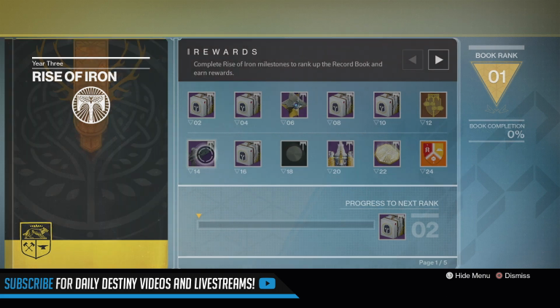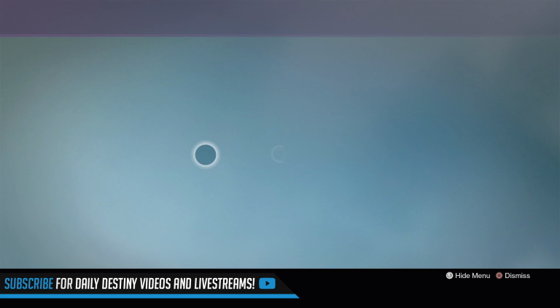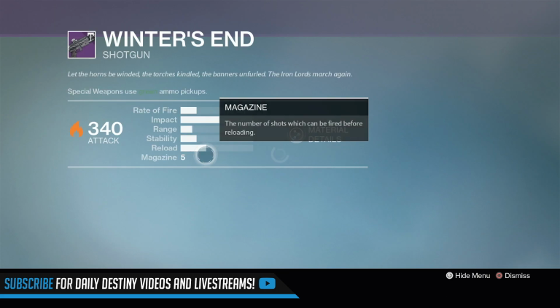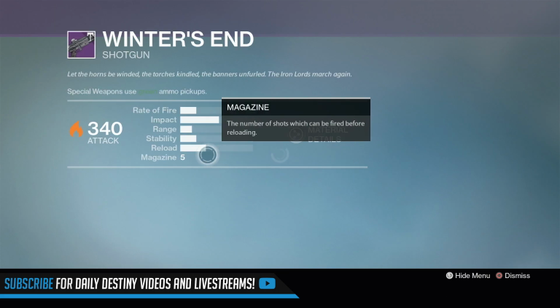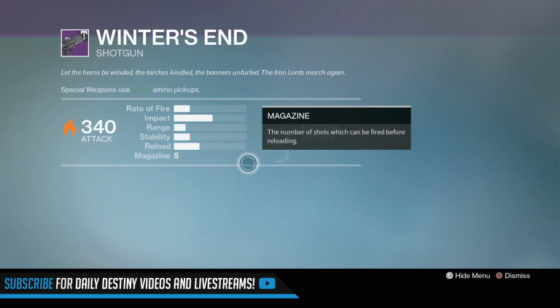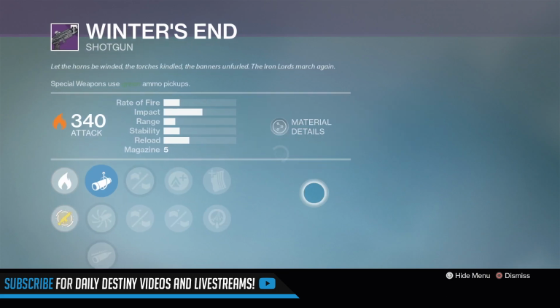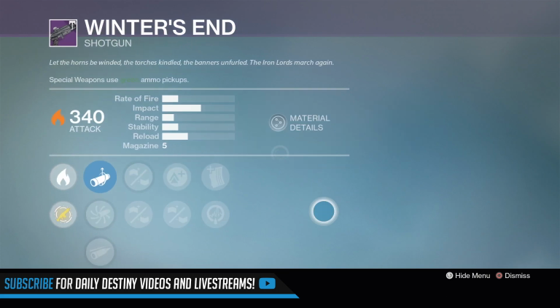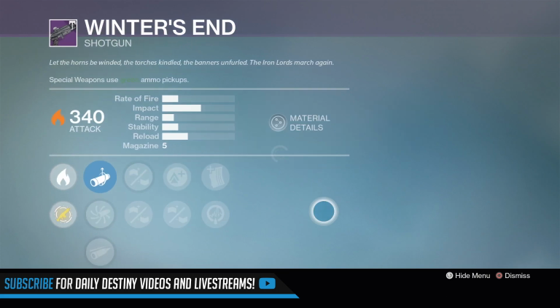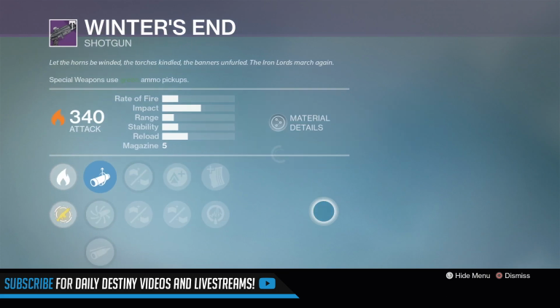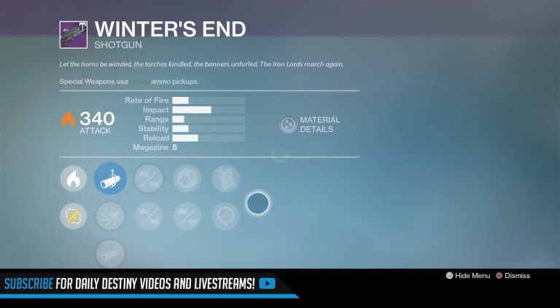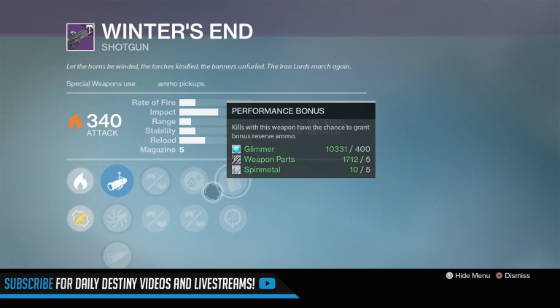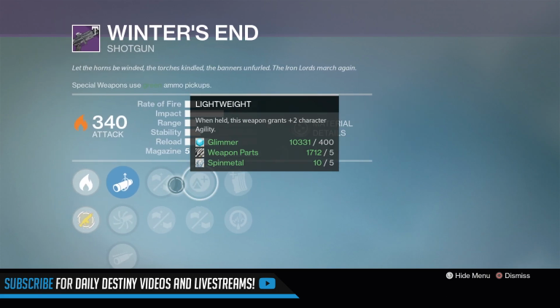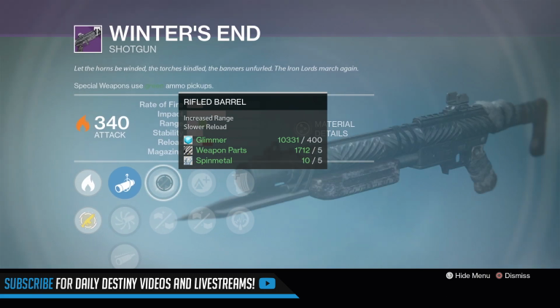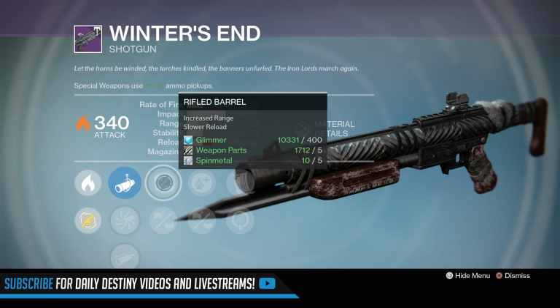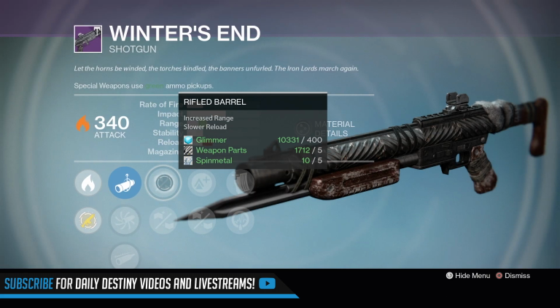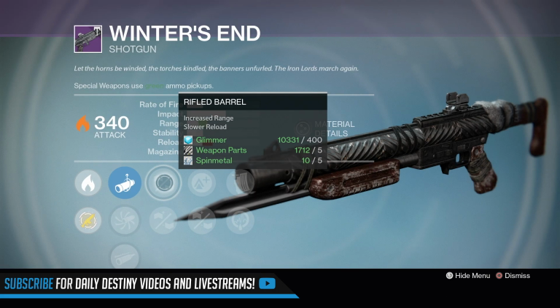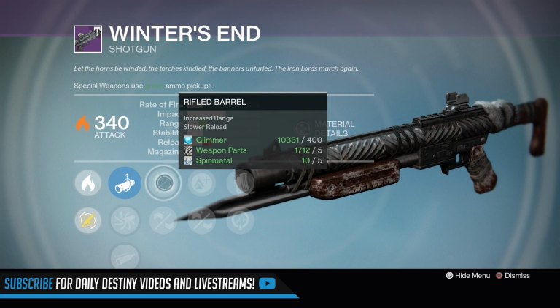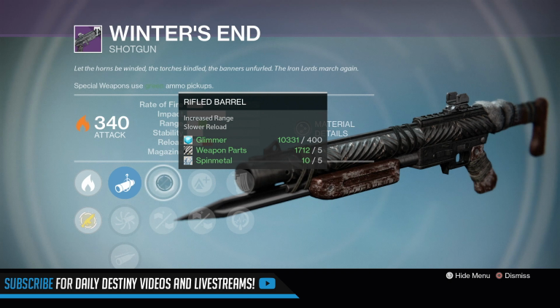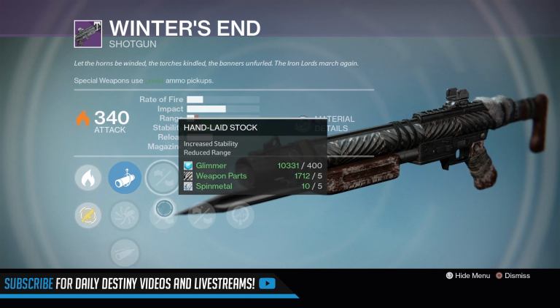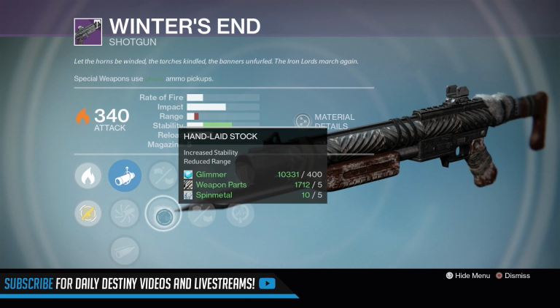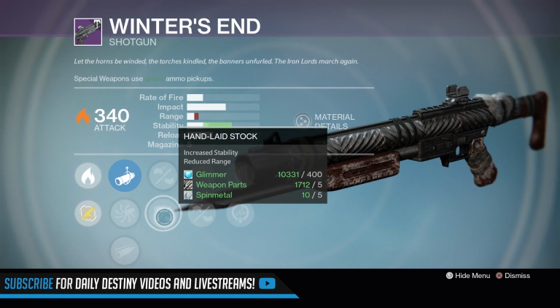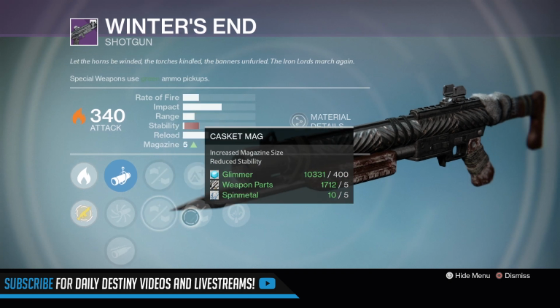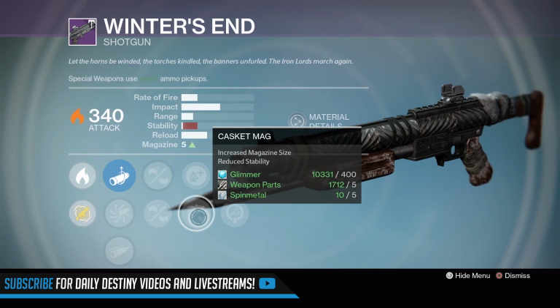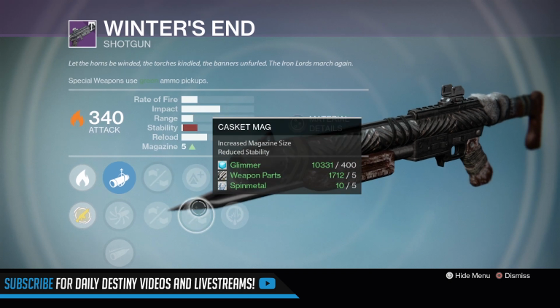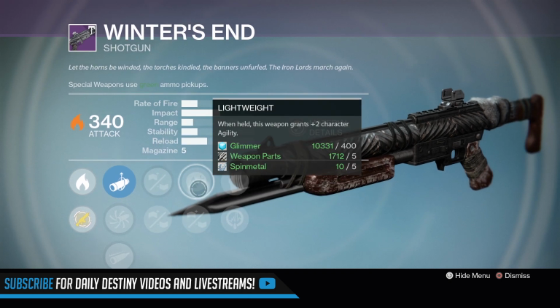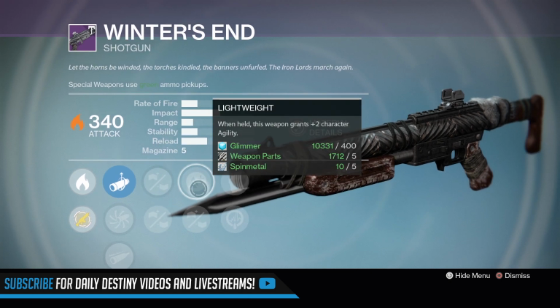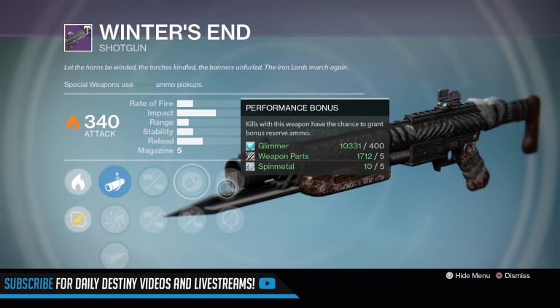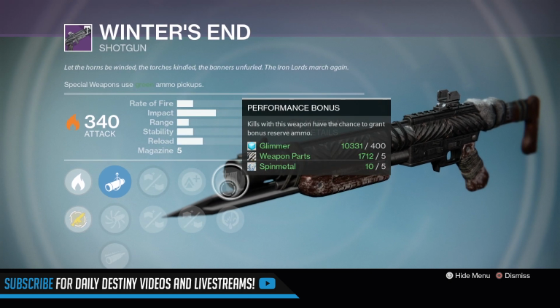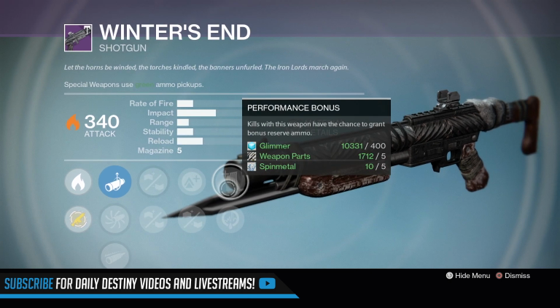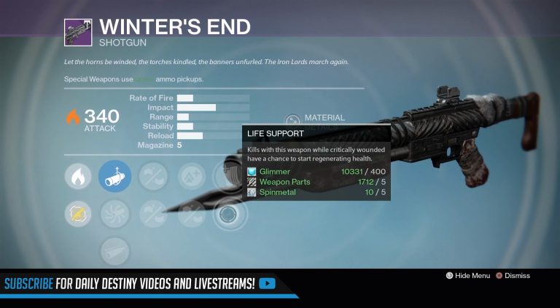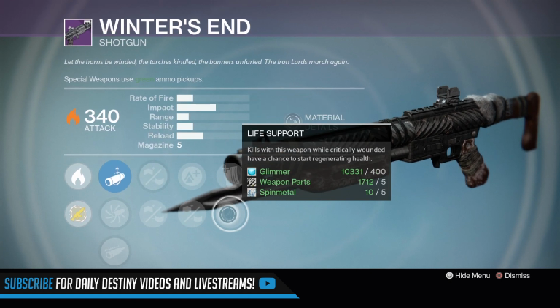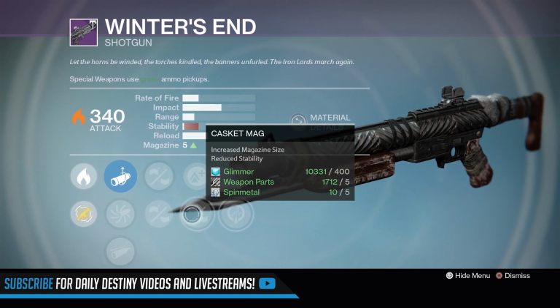I'm going to show you all the PvE stuff. Check out the shotgun here — Winter's End, 340 light. I'll go through the perks real quick. There's also a whole page for raid stuff.